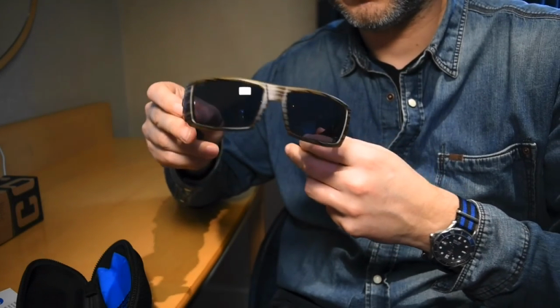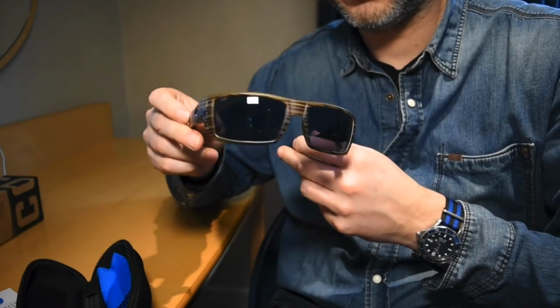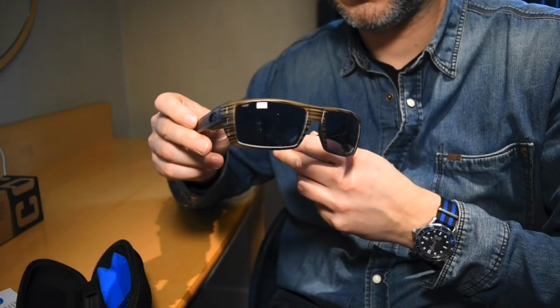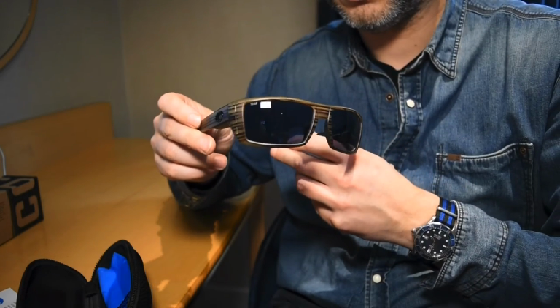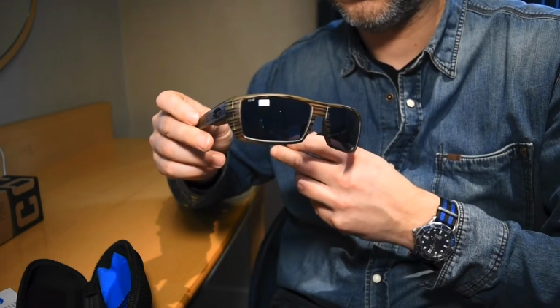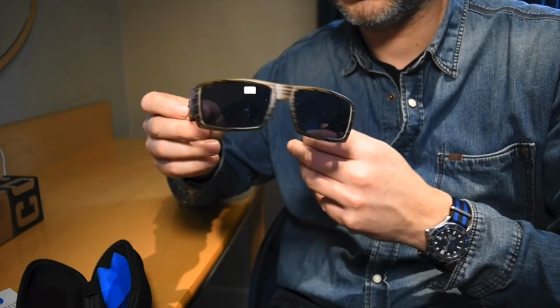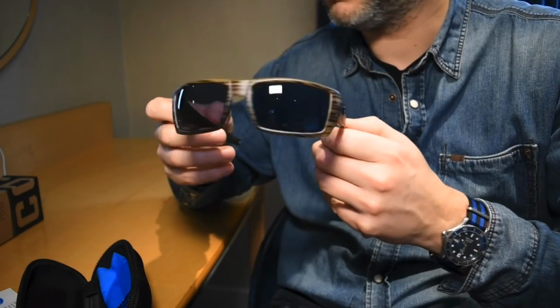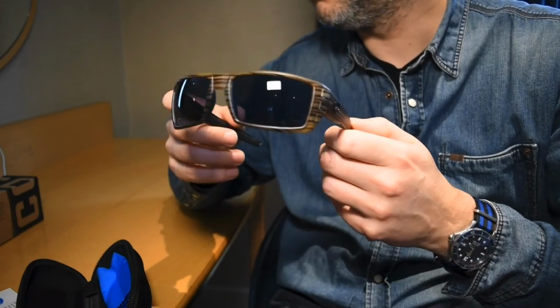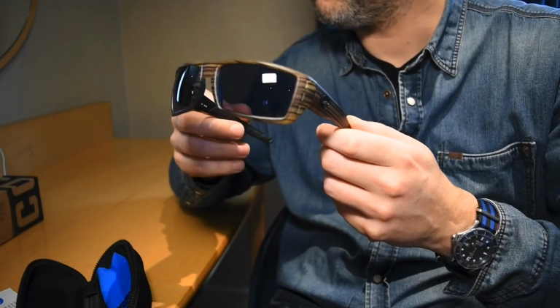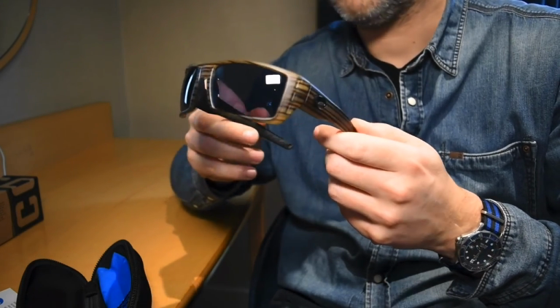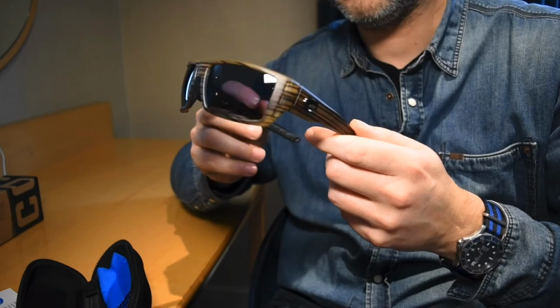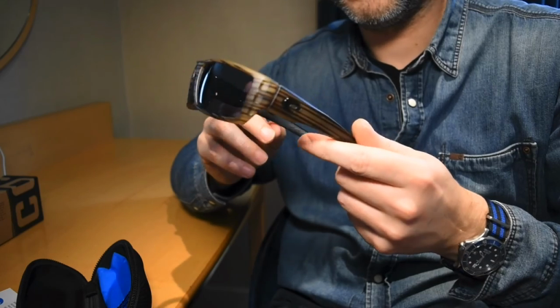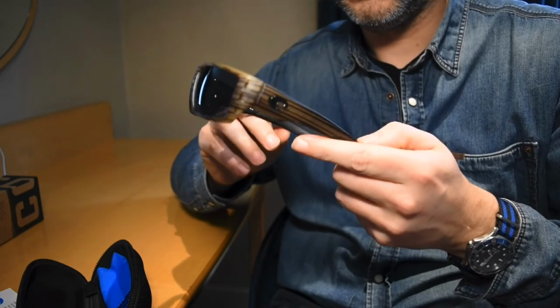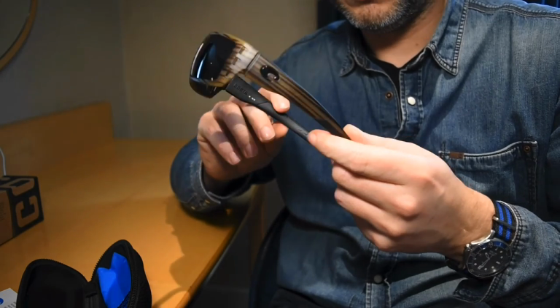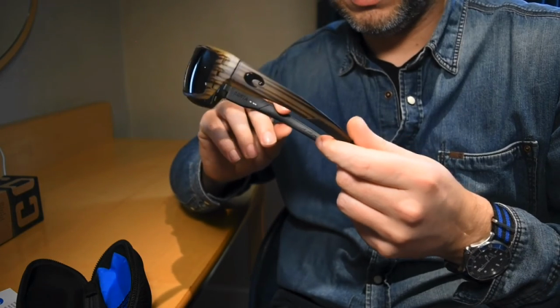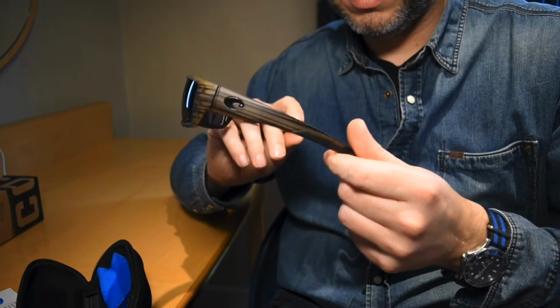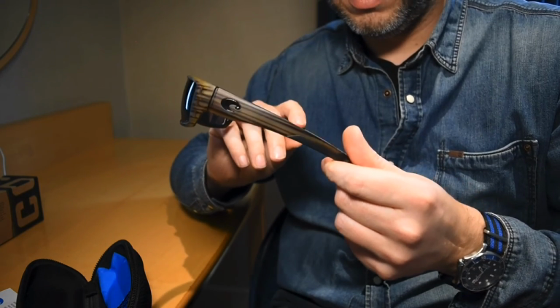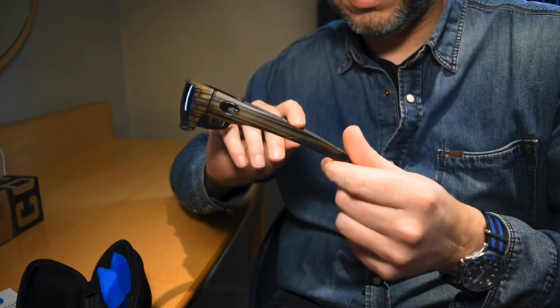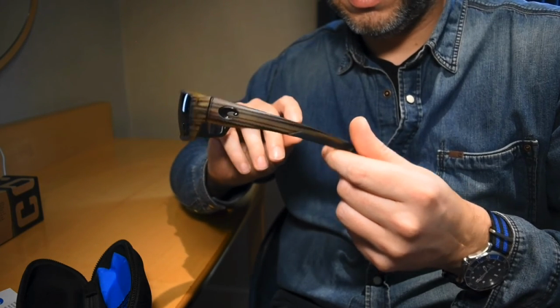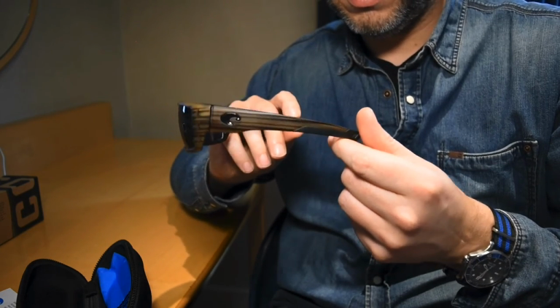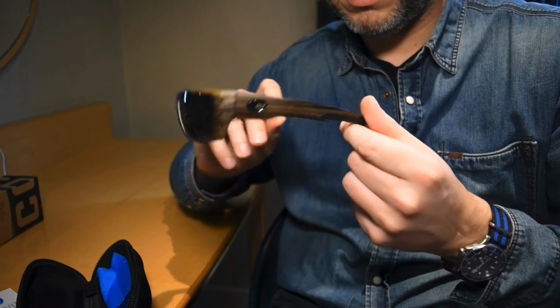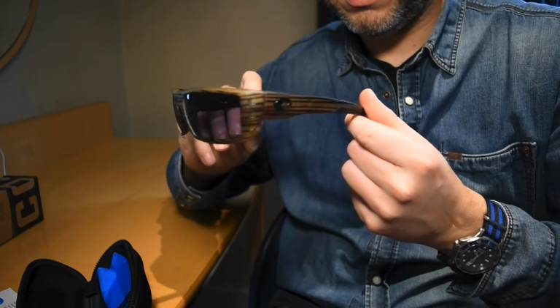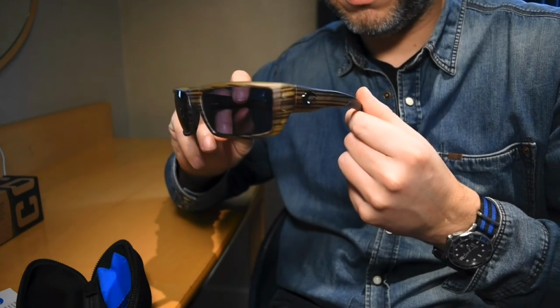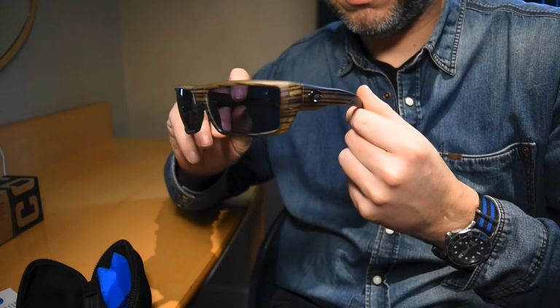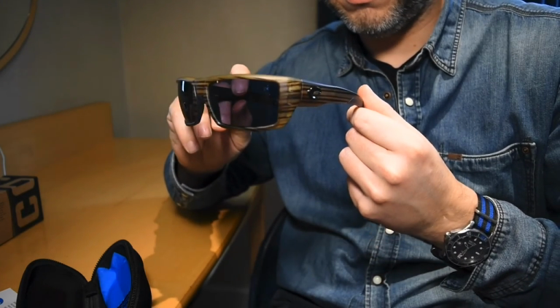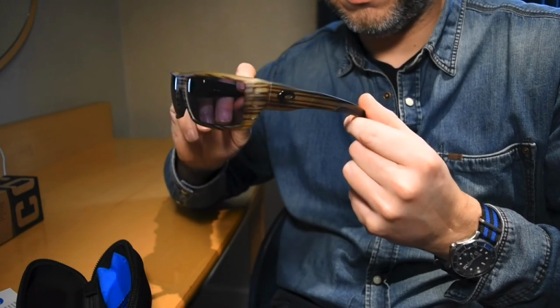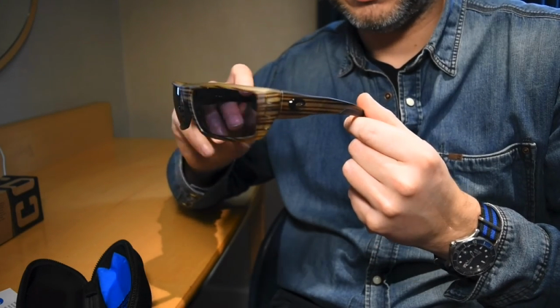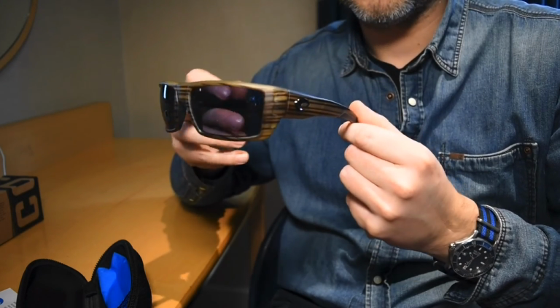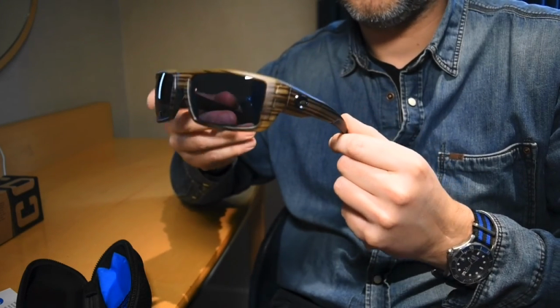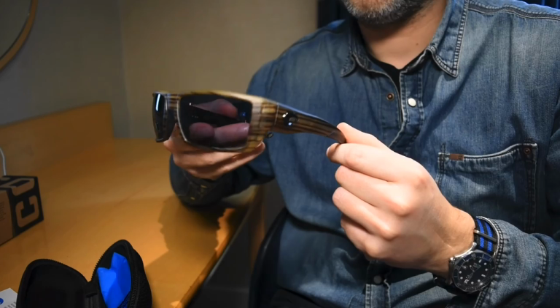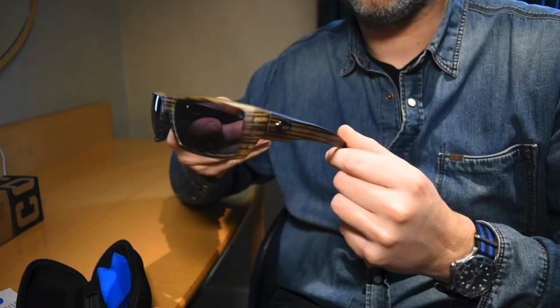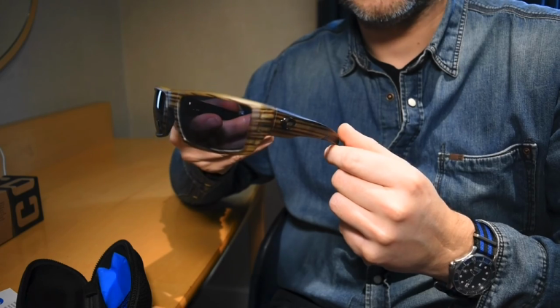That's the first look at my Costa Raphaels. Like and subscribe — thanks.